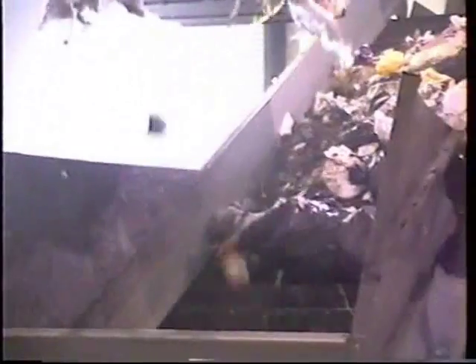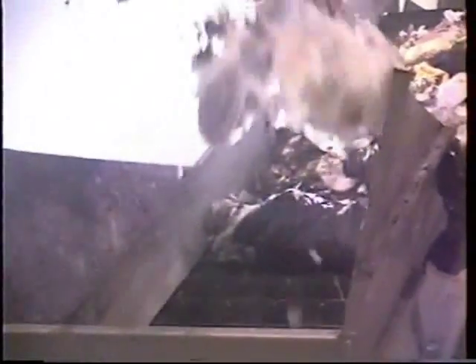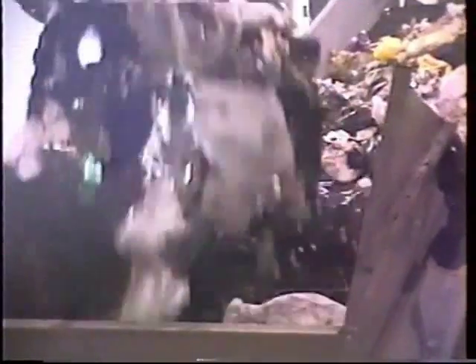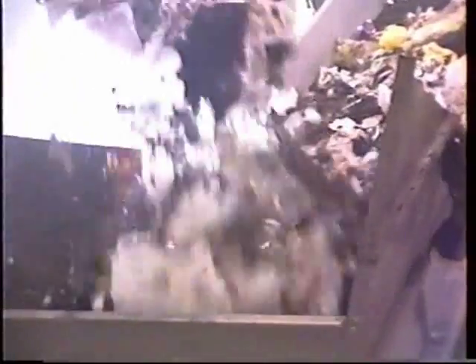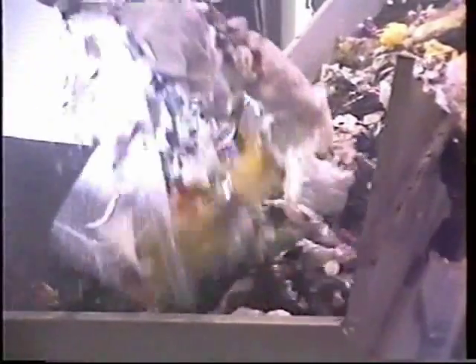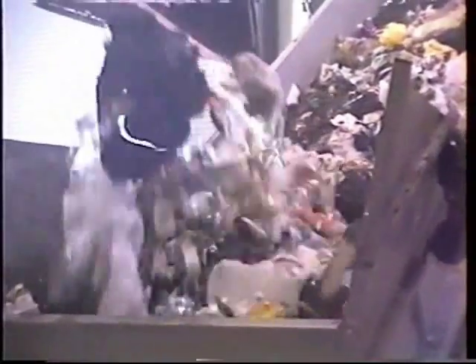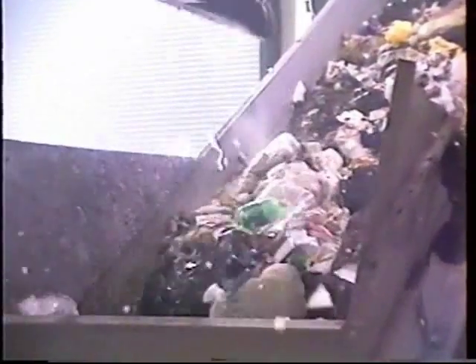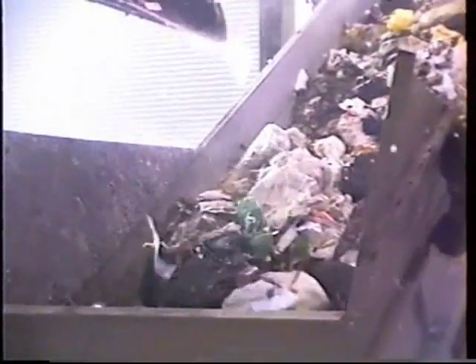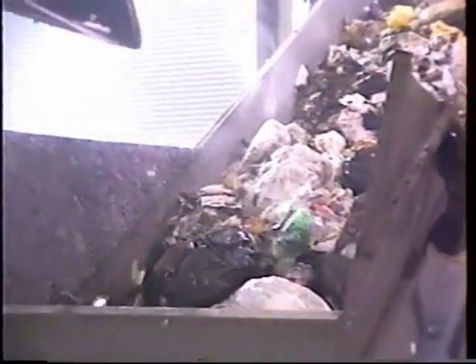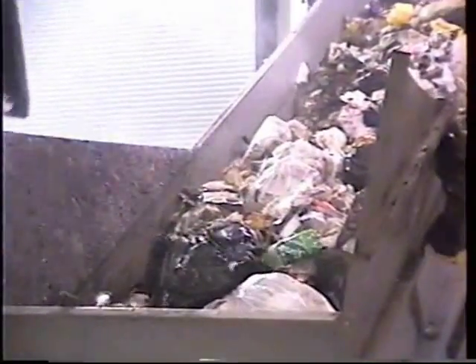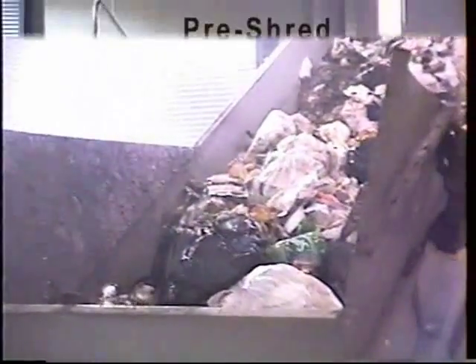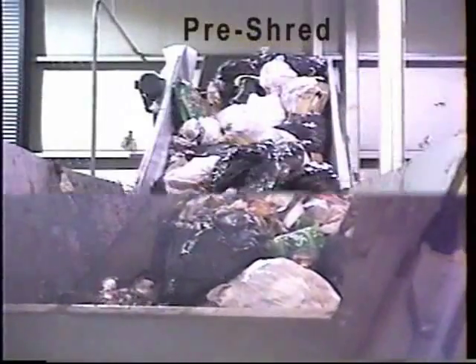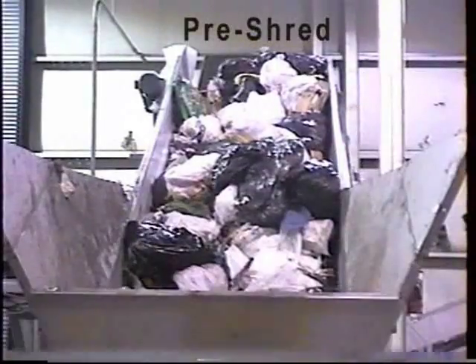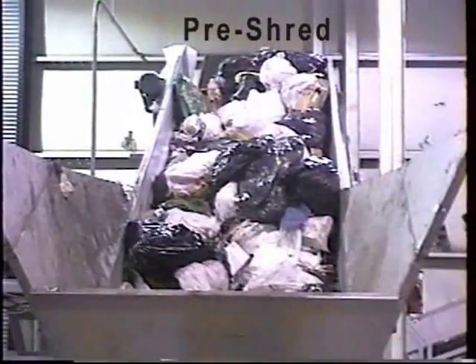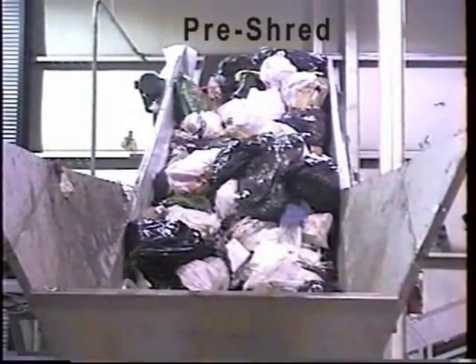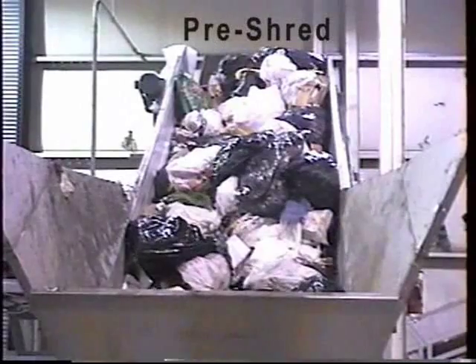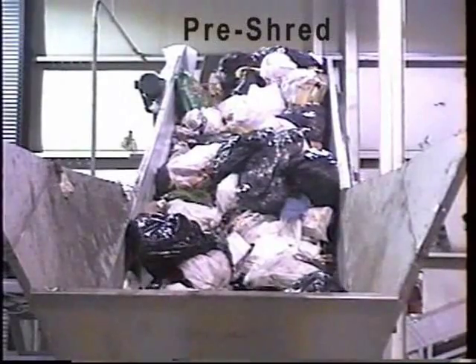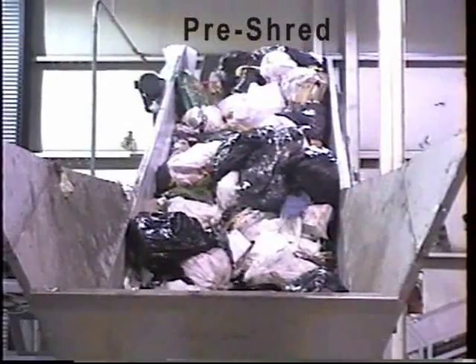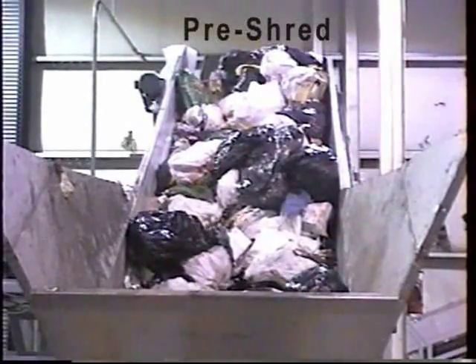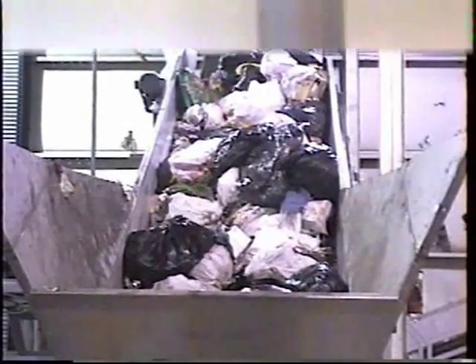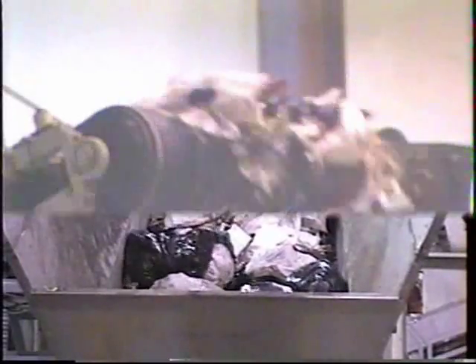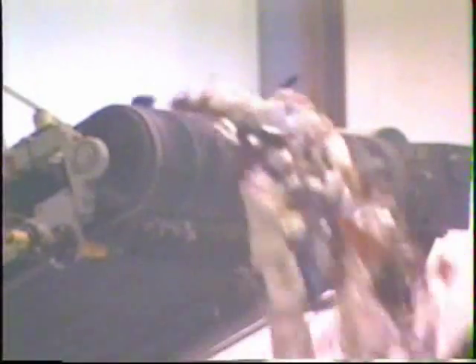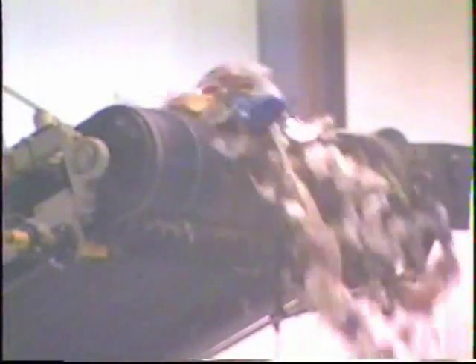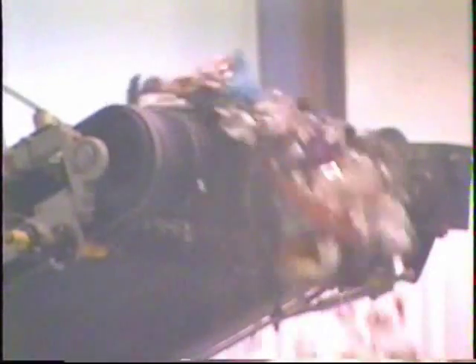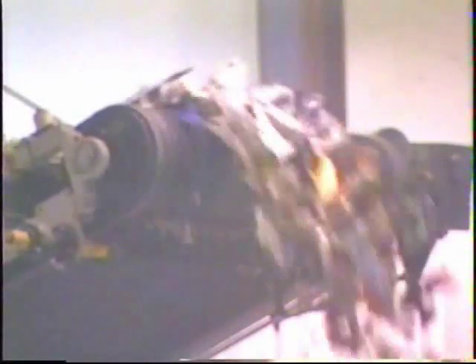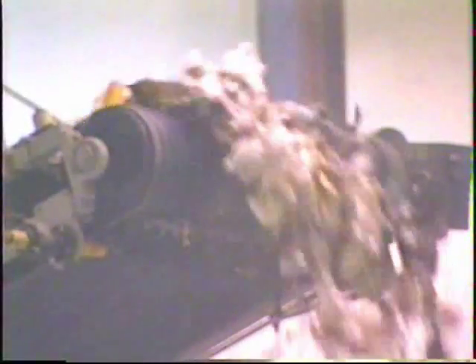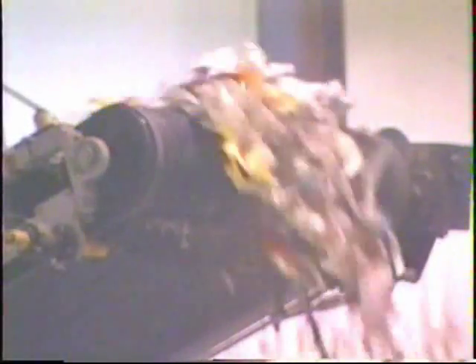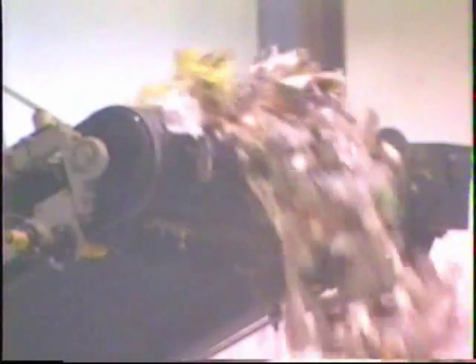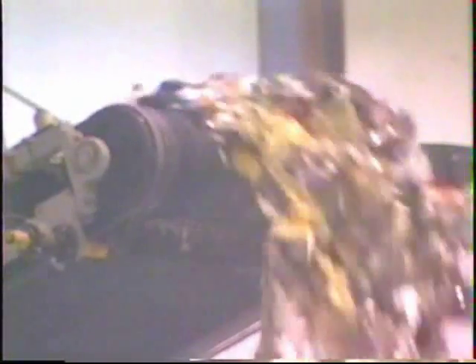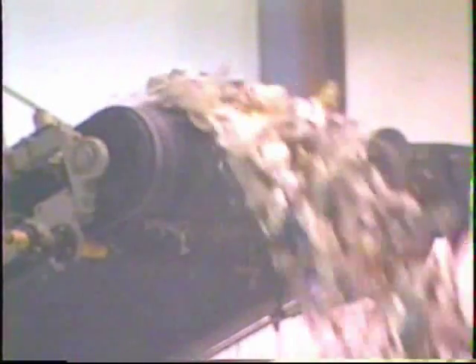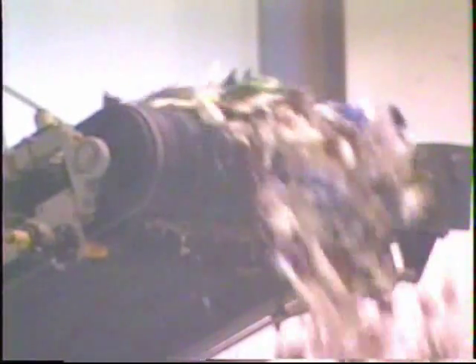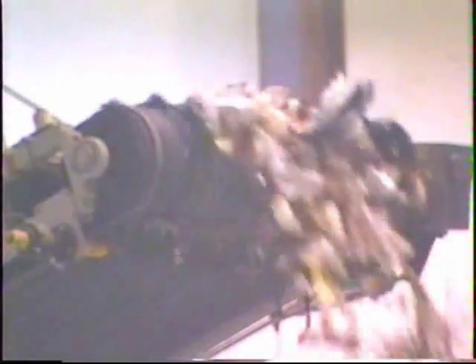A front-end loader is used to load garbage for the beginning of the waste-away process. Our patented process grinds and shreds all household garbage.